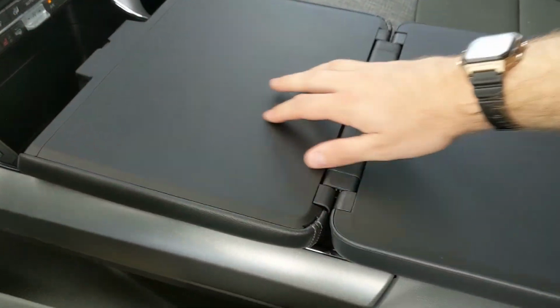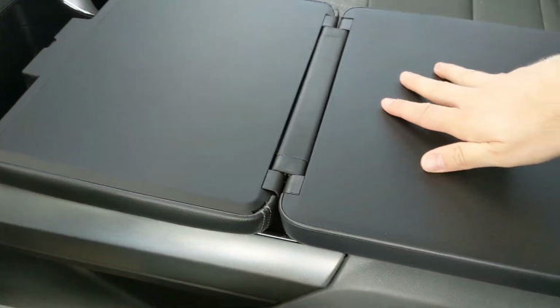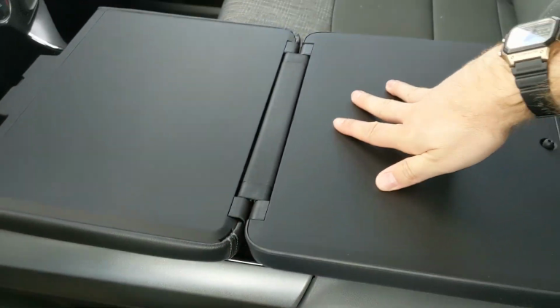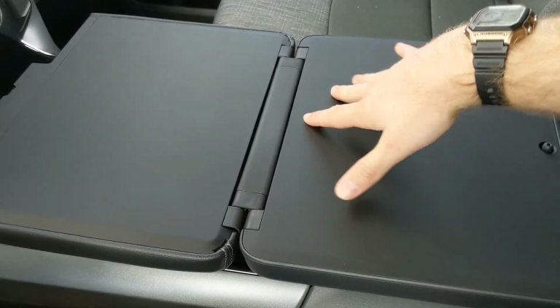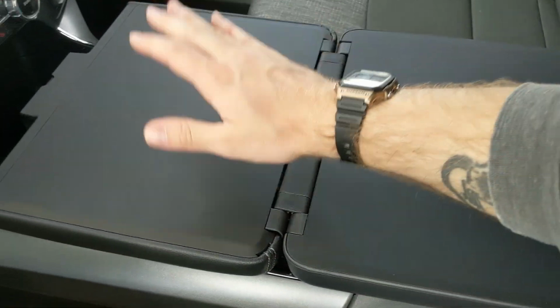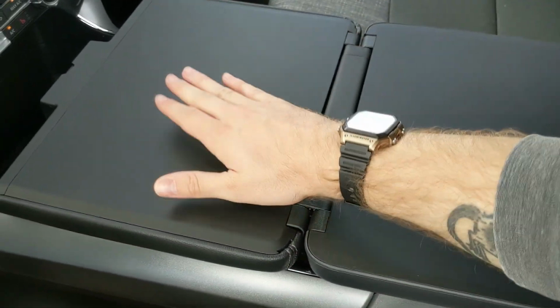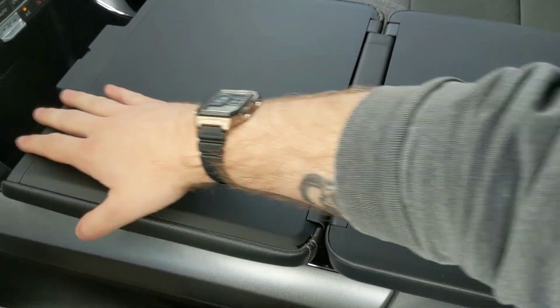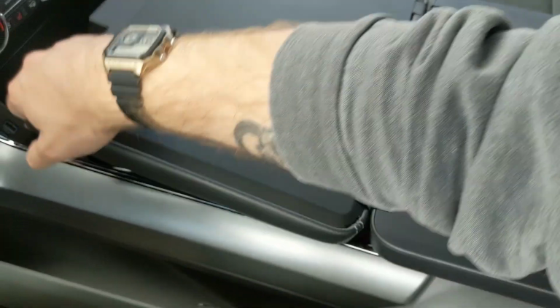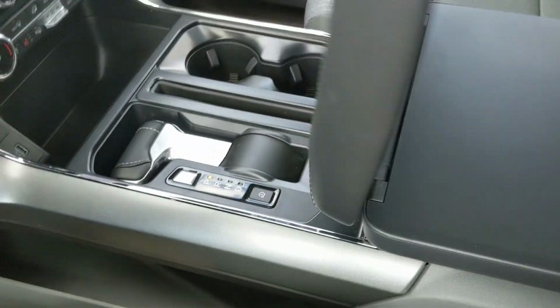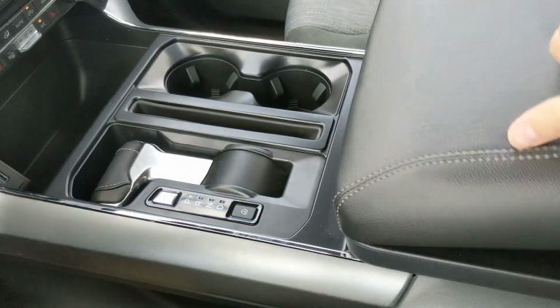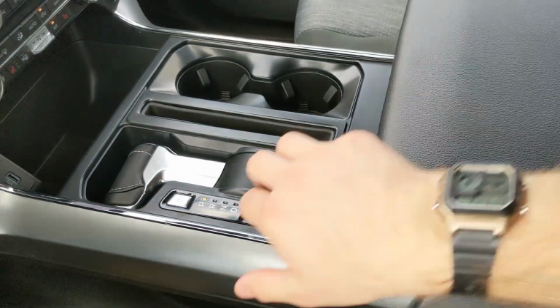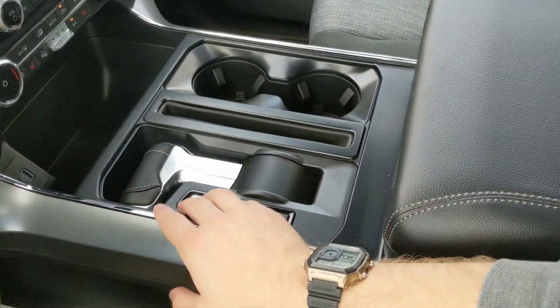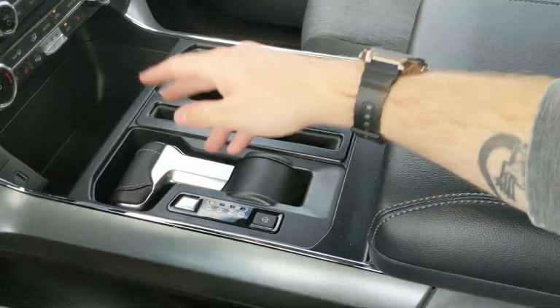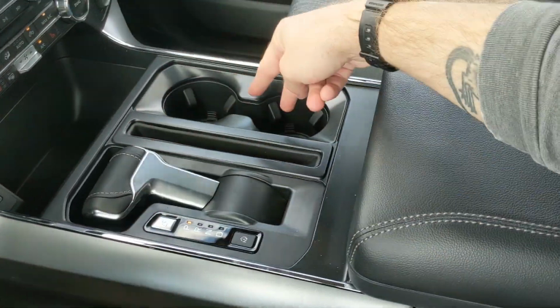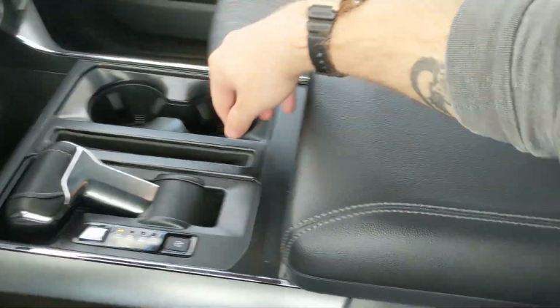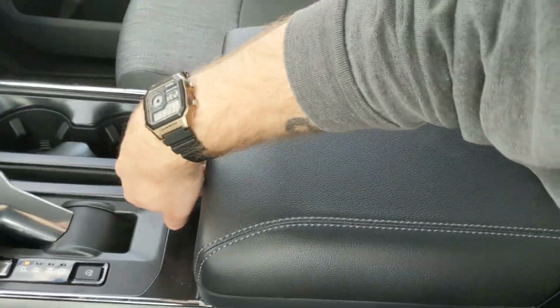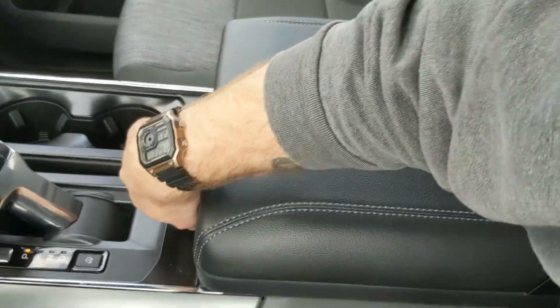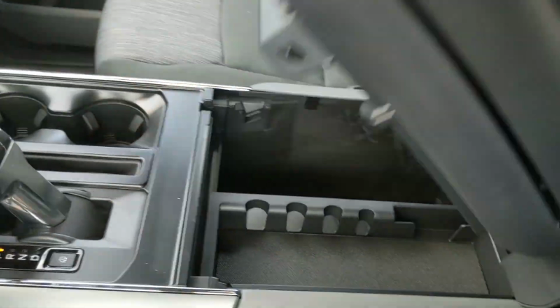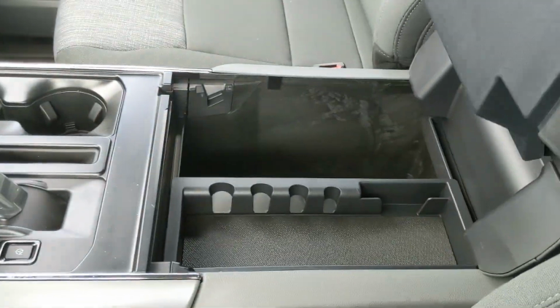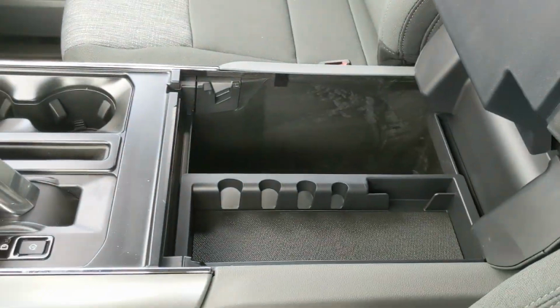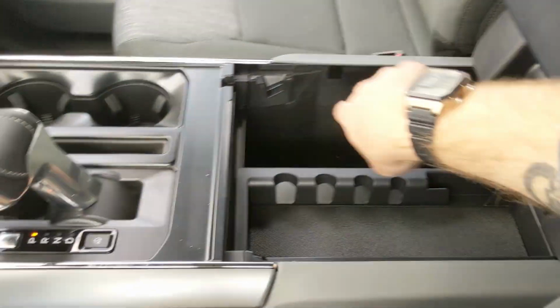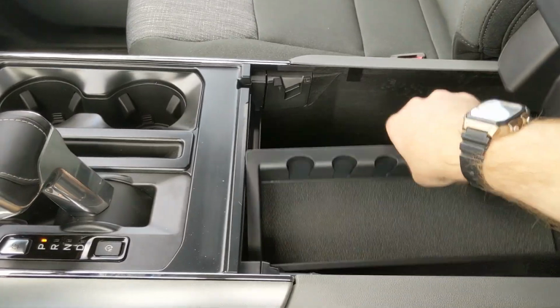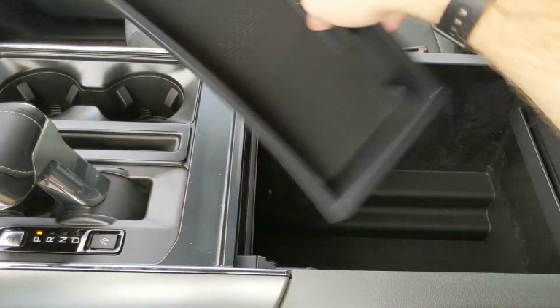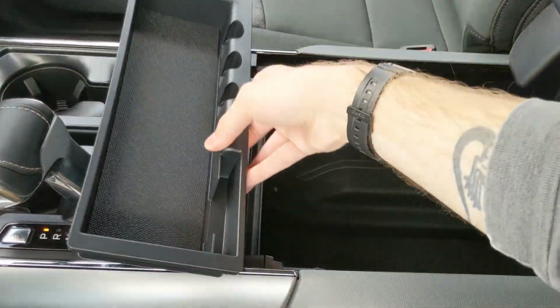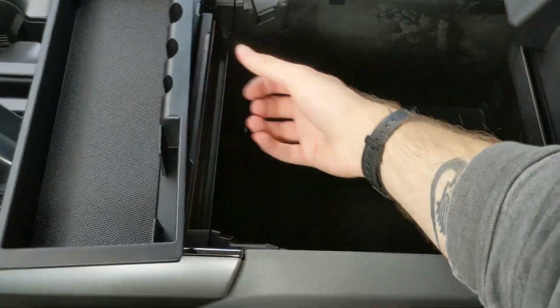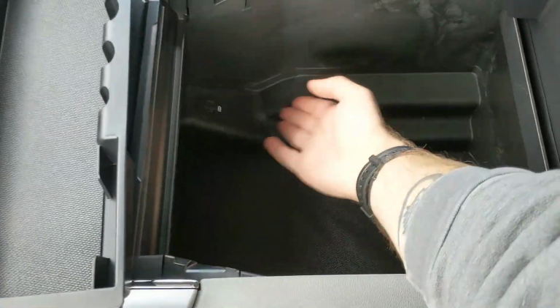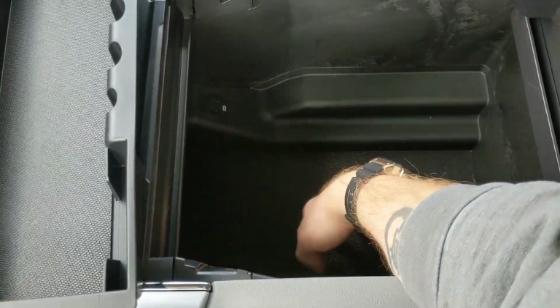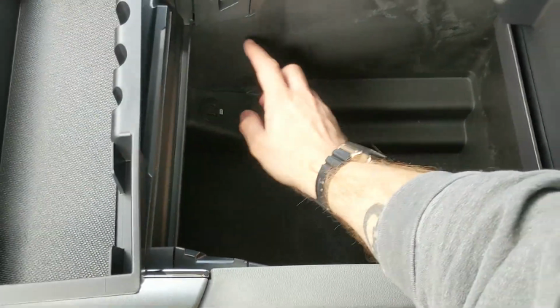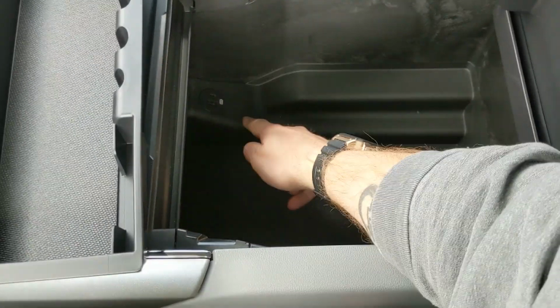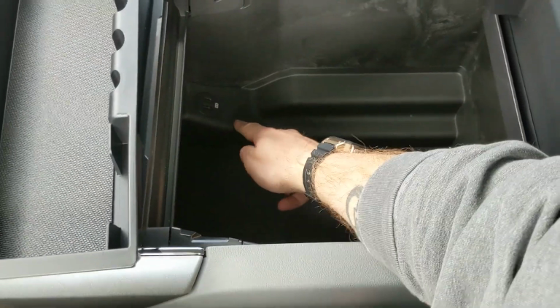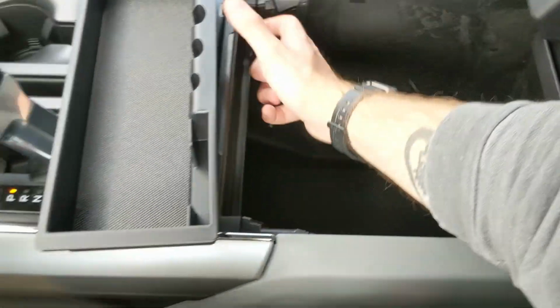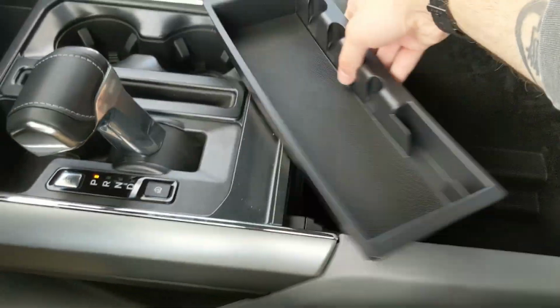So if you want to eat in your truck or work in your truck, you have a nice flat surface to do so from. Then you've got two cup holders and your lockable center compartment slash armrest with a removable tray — a ton of room inside, including another USB and USB-C.